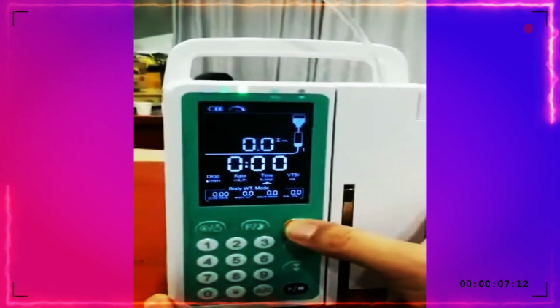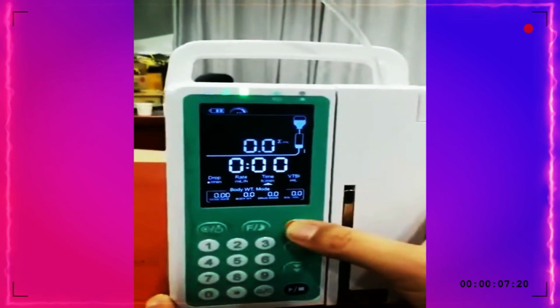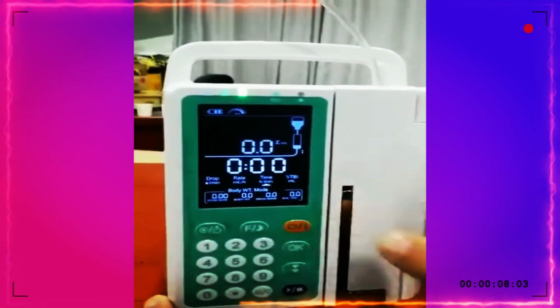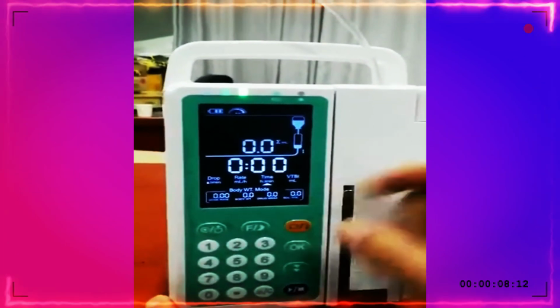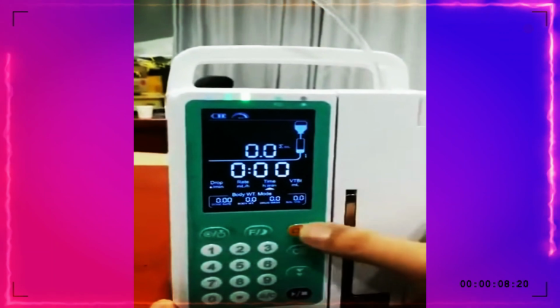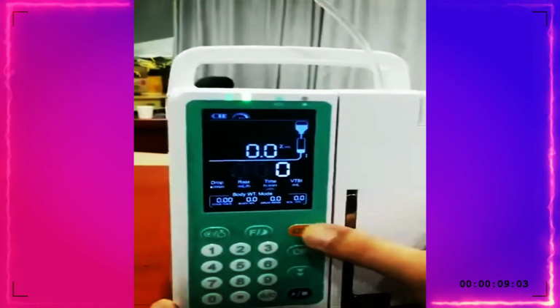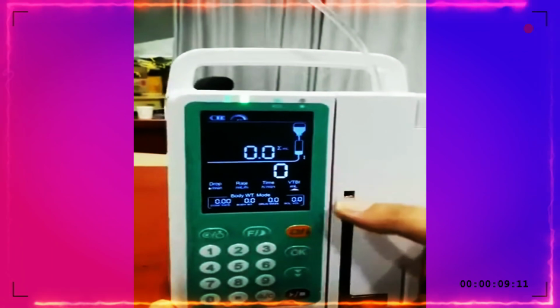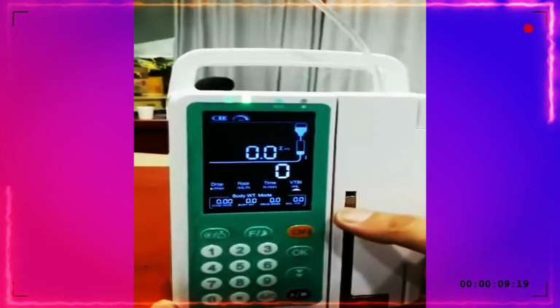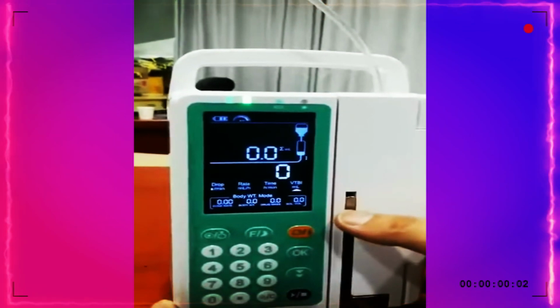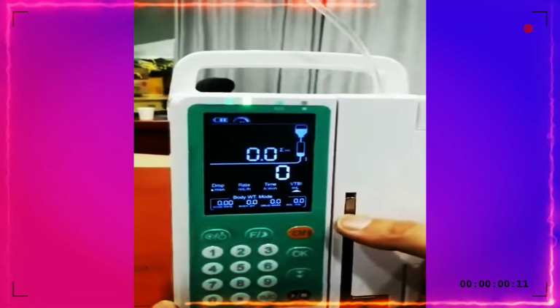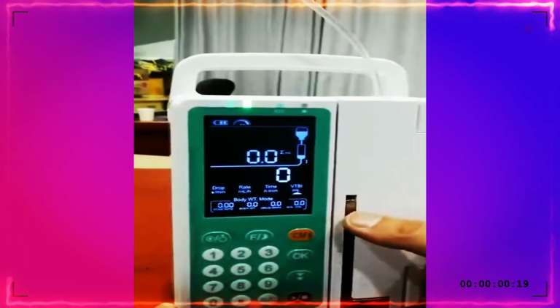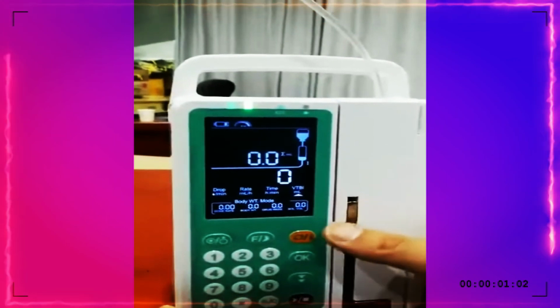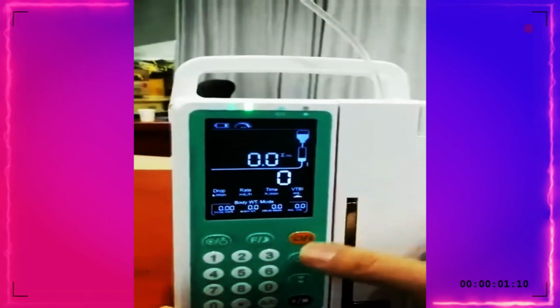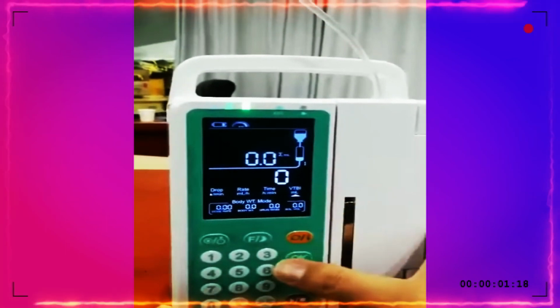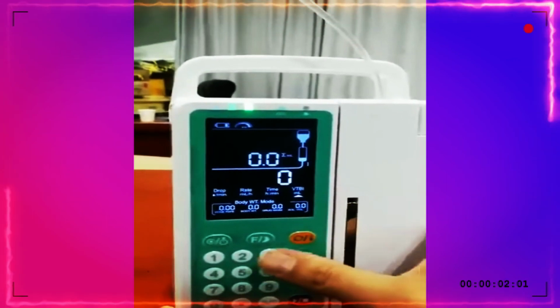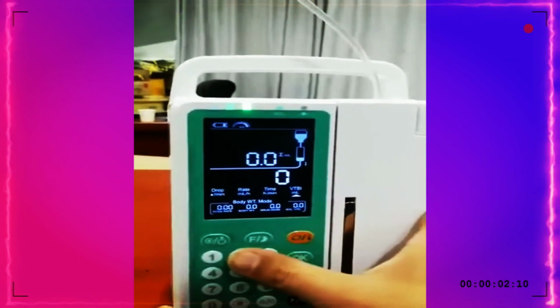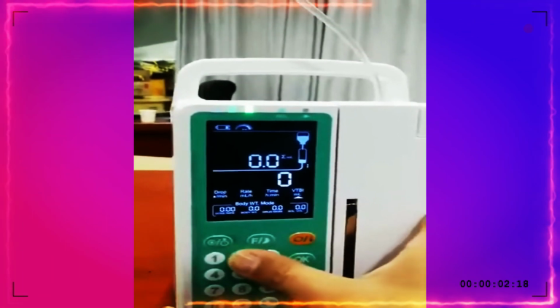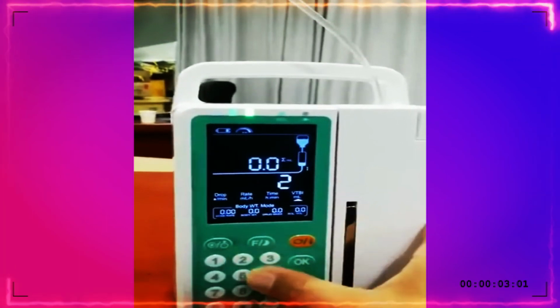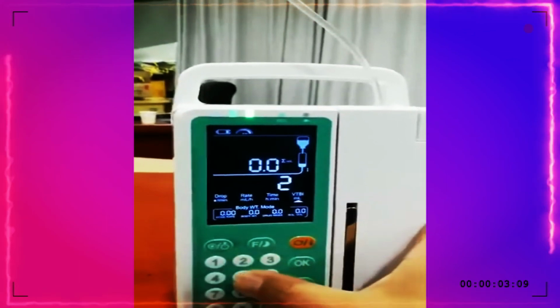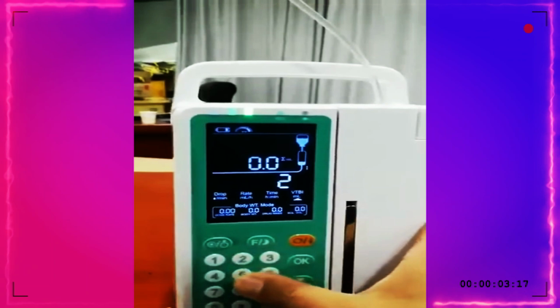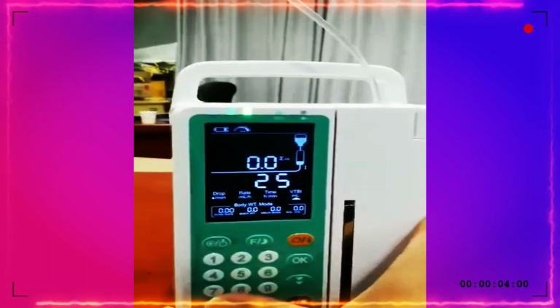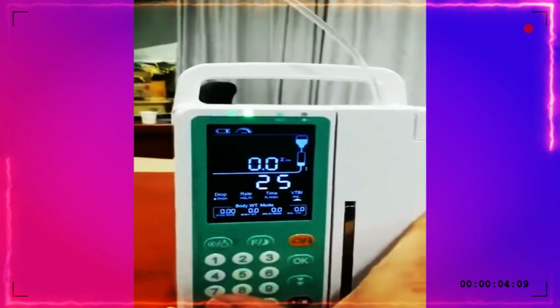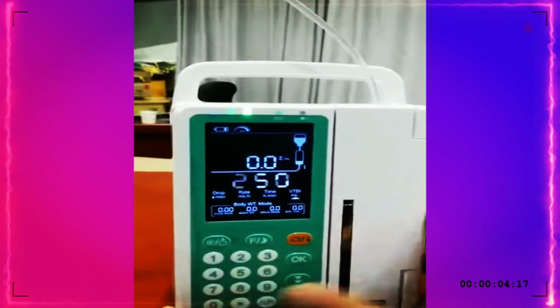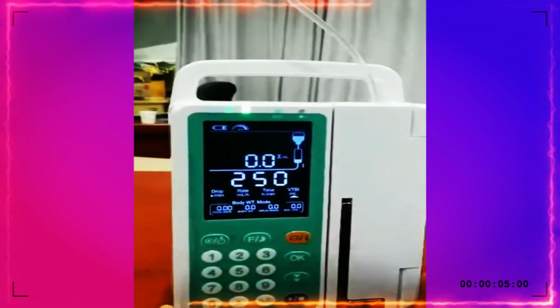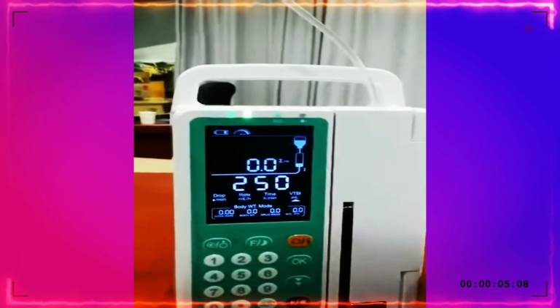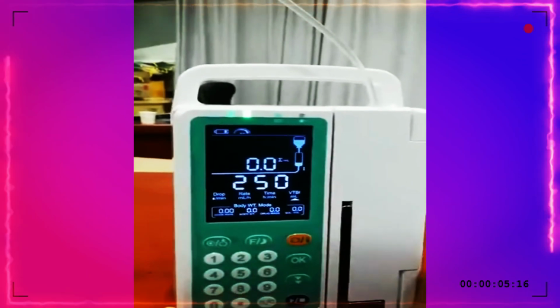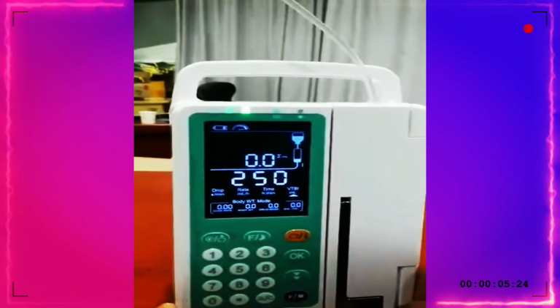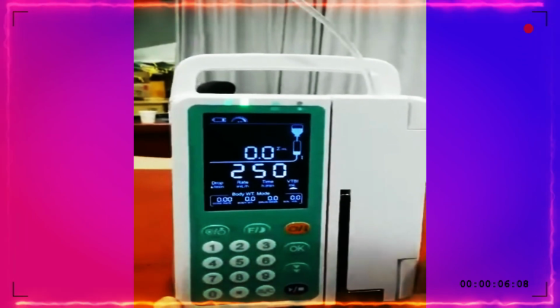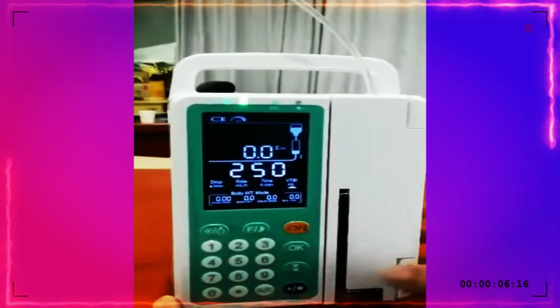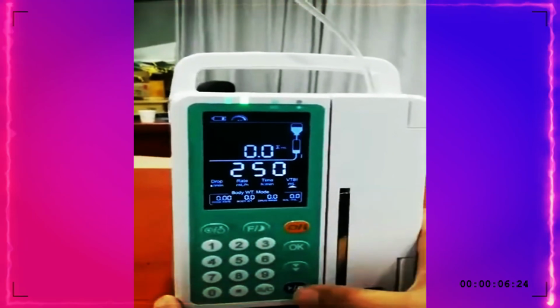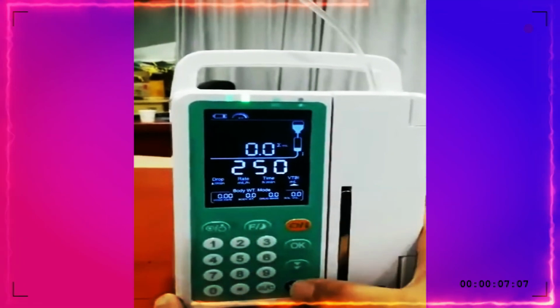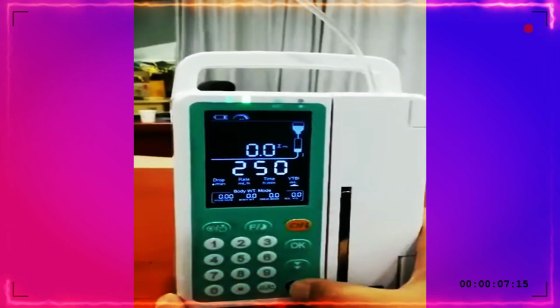For example, the VTBI — the volume of the drug we want to infuse — set to 250. Then press start.